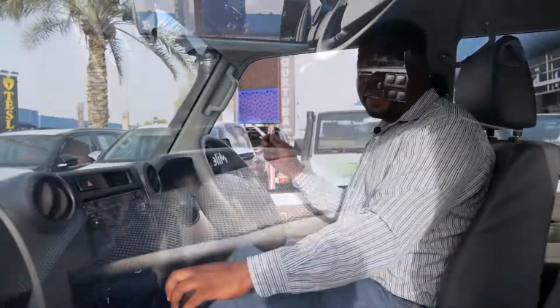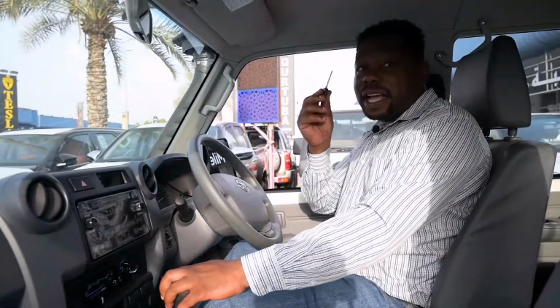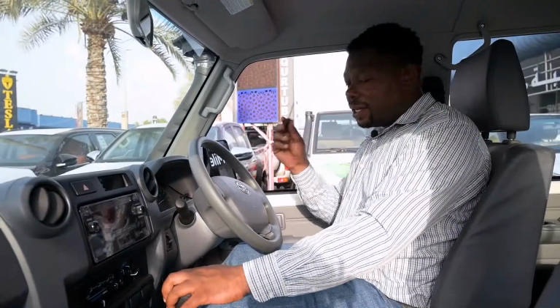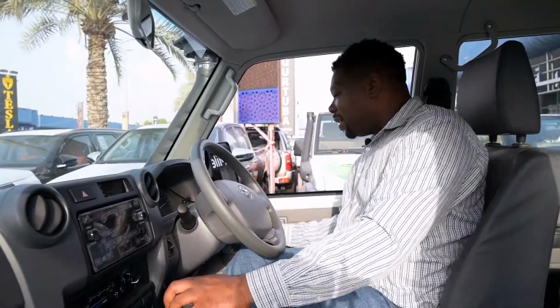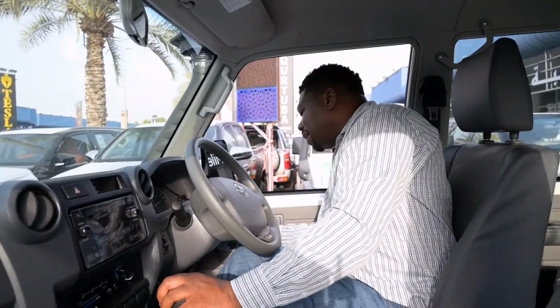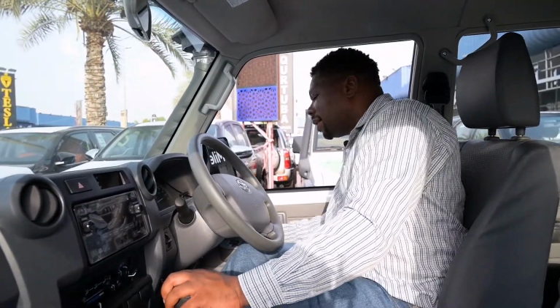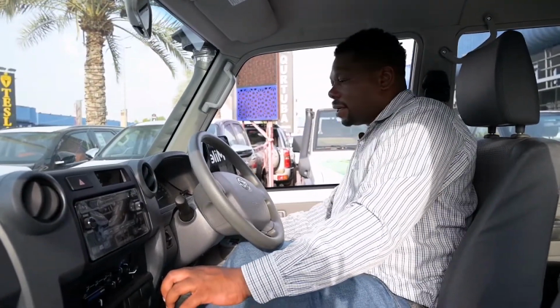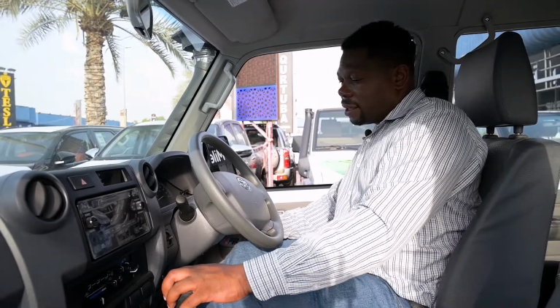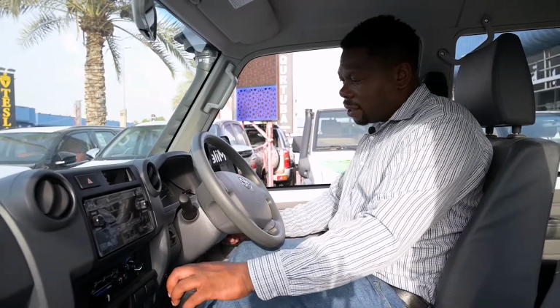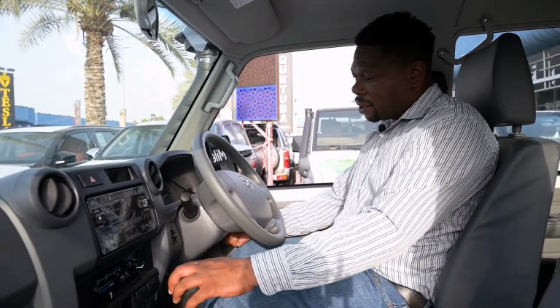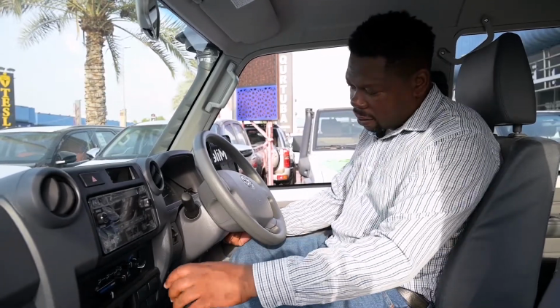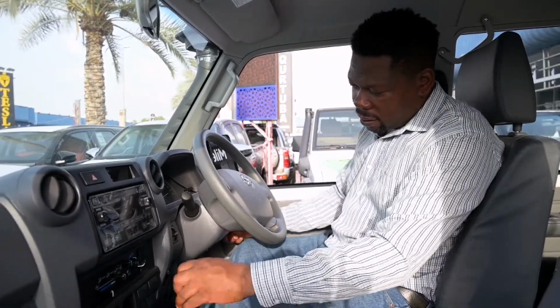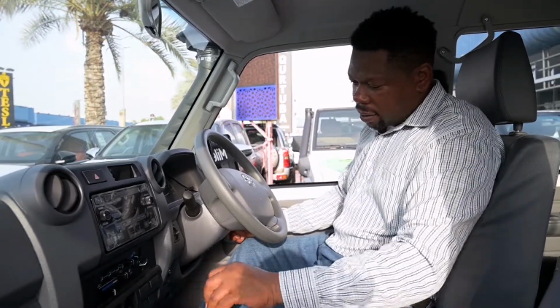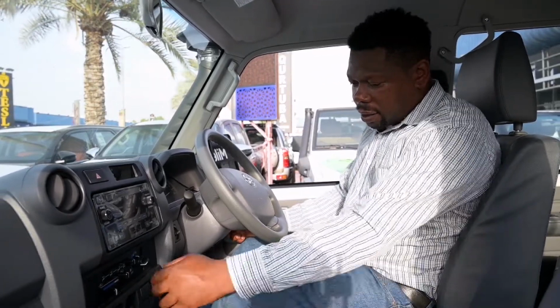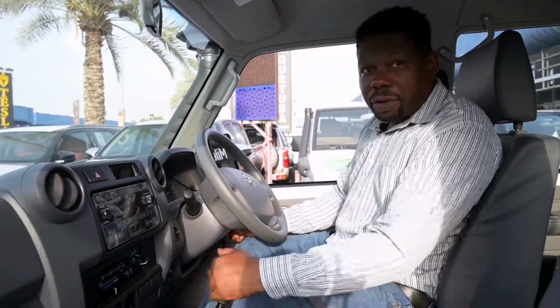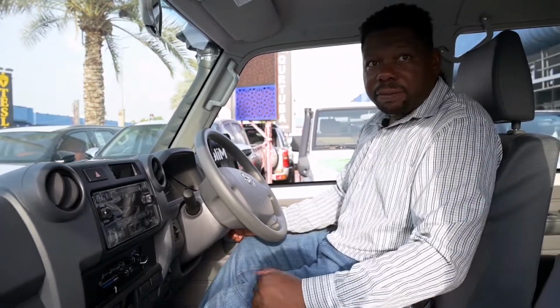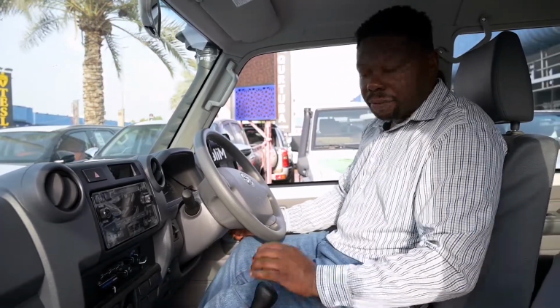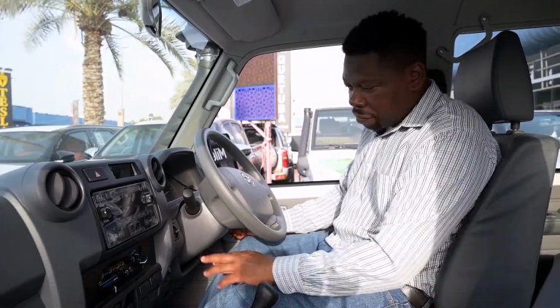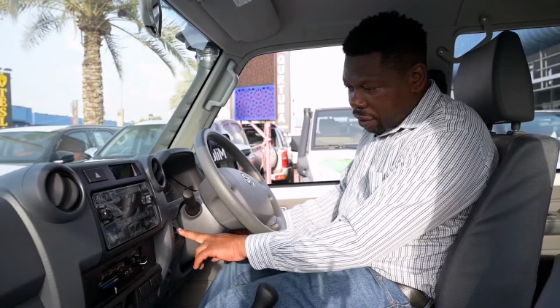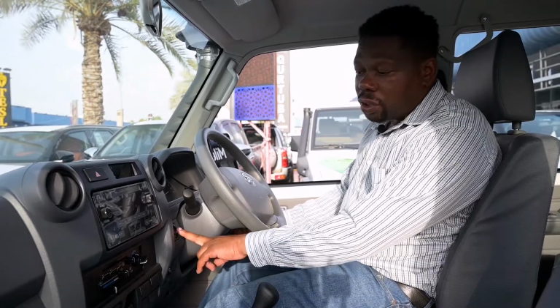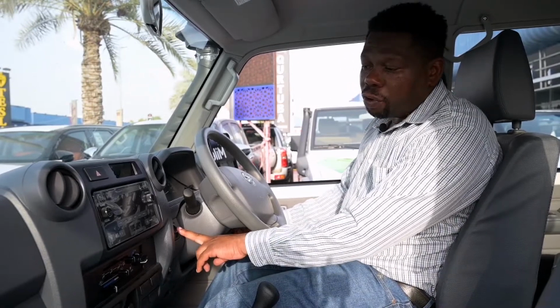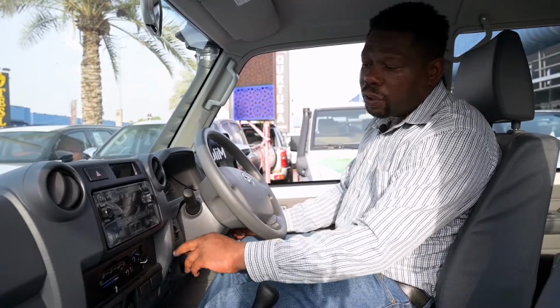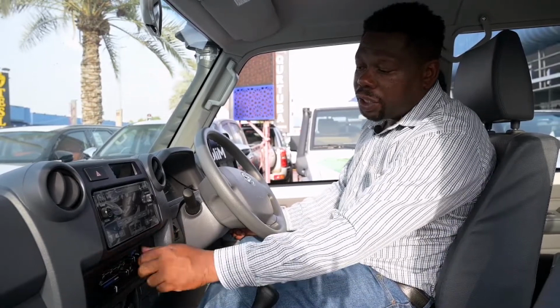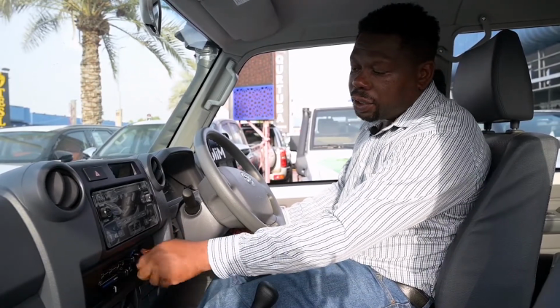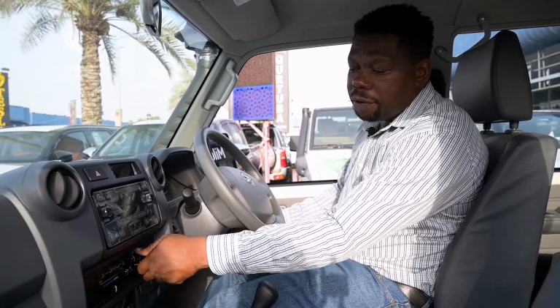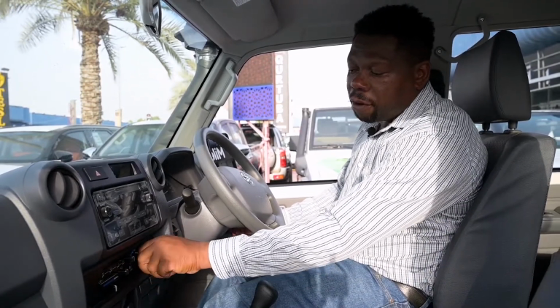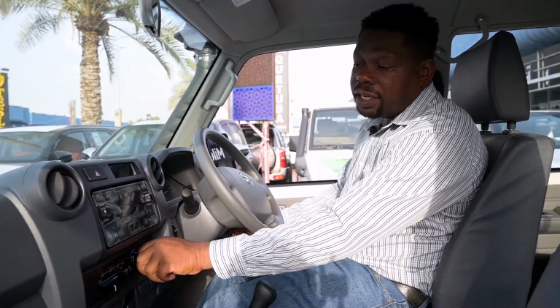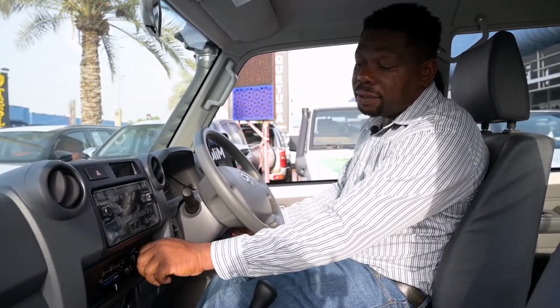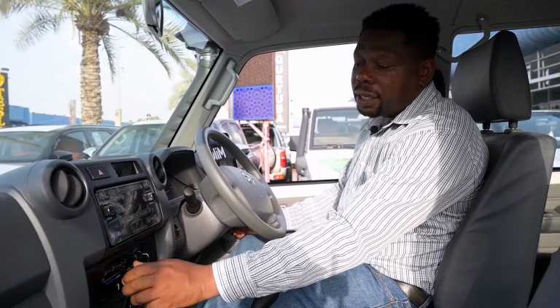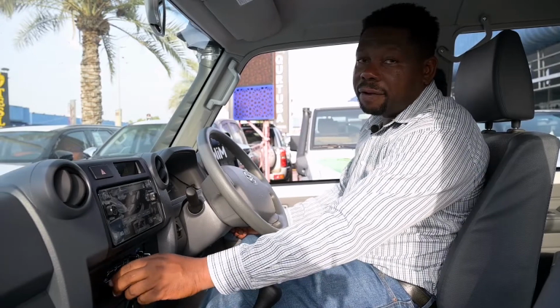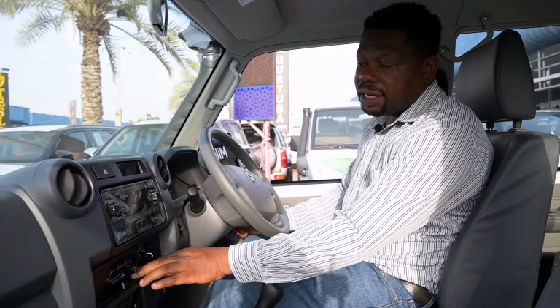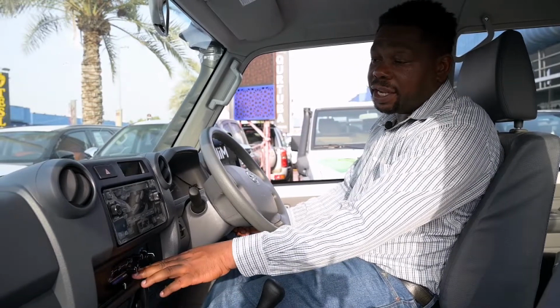This car is key-start with manual transmission. It has diff lock, a very powerful A/C, and a front heater.